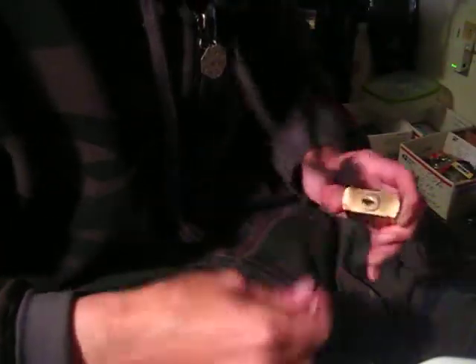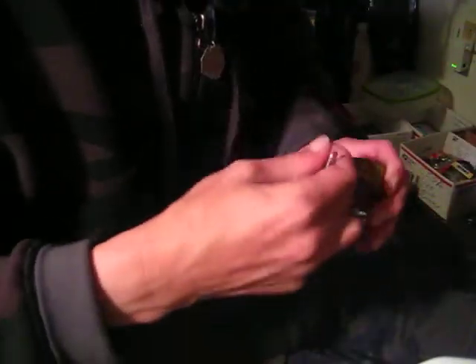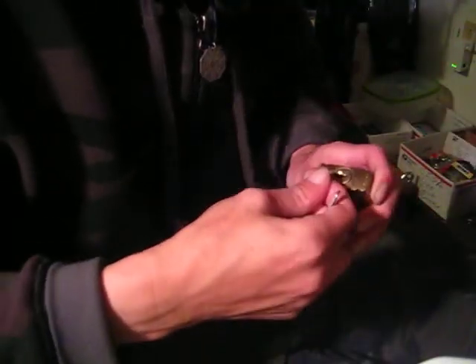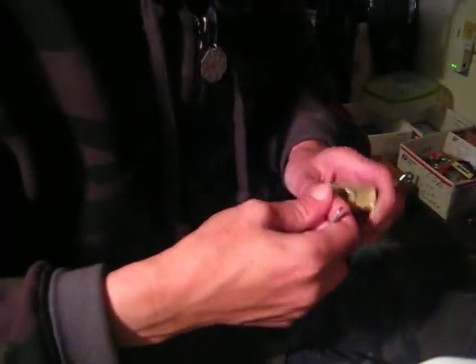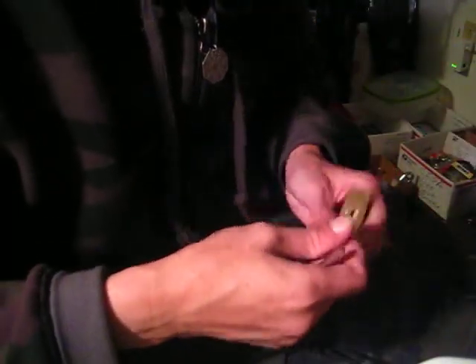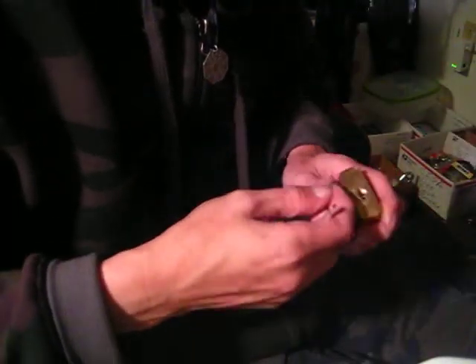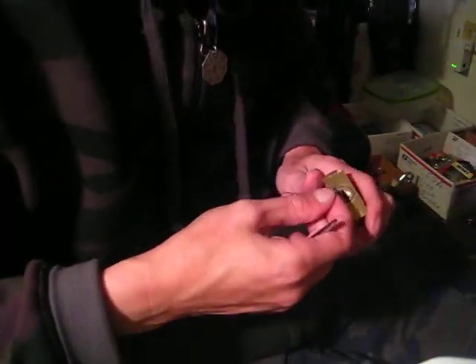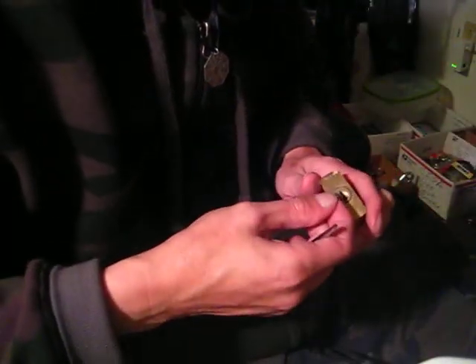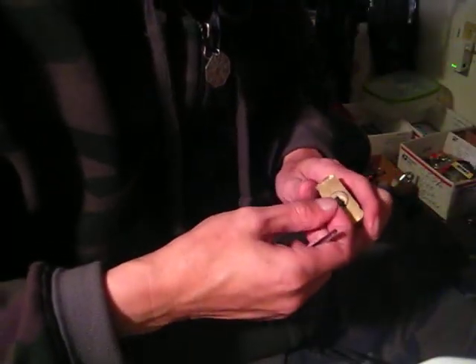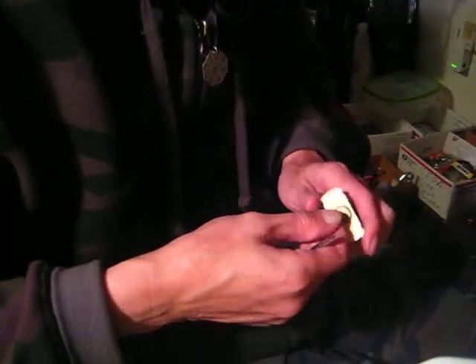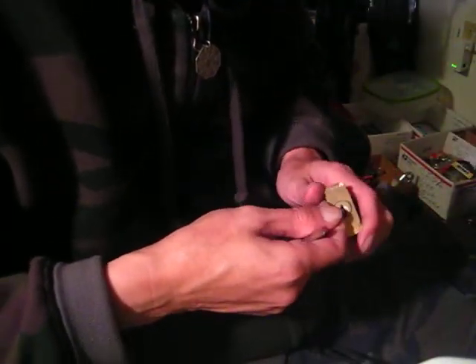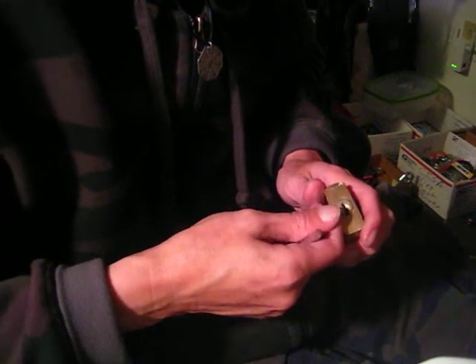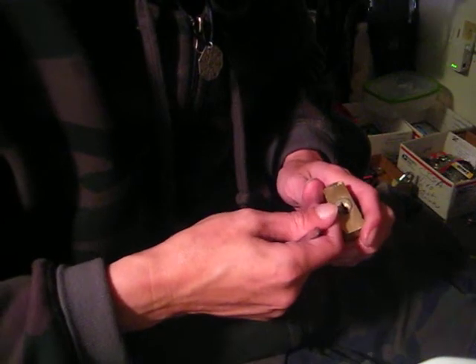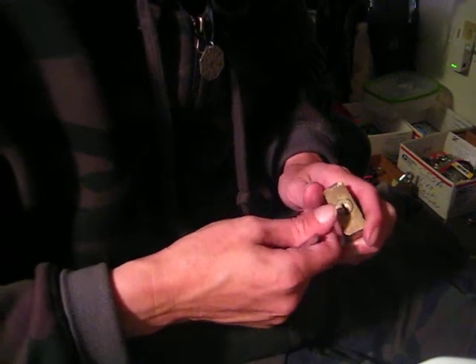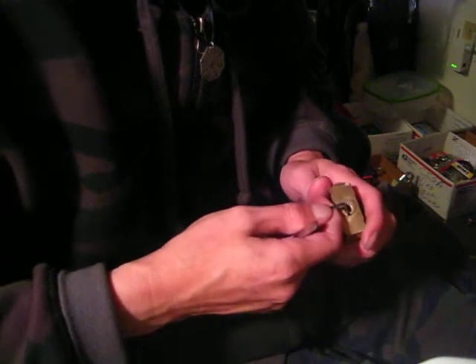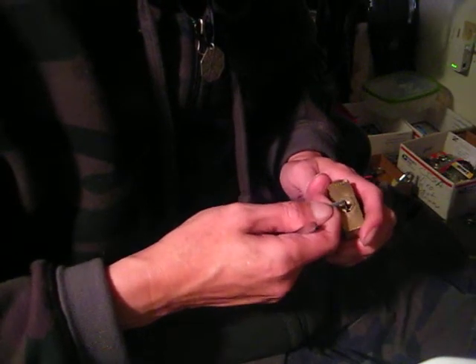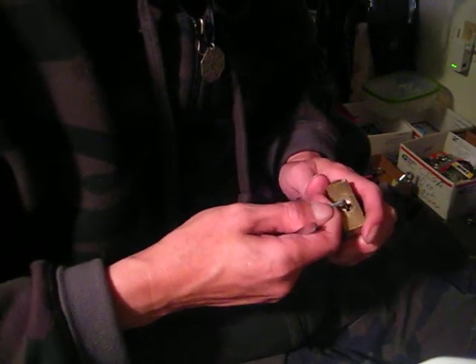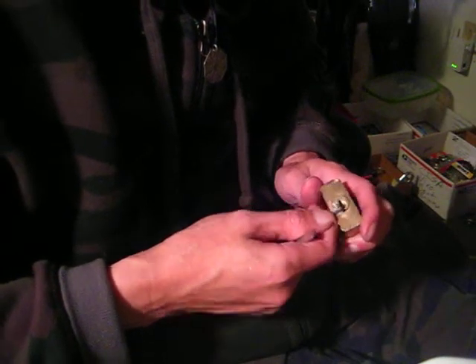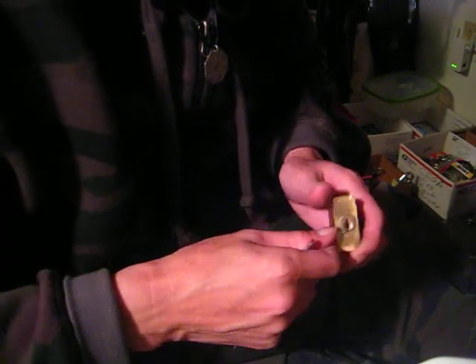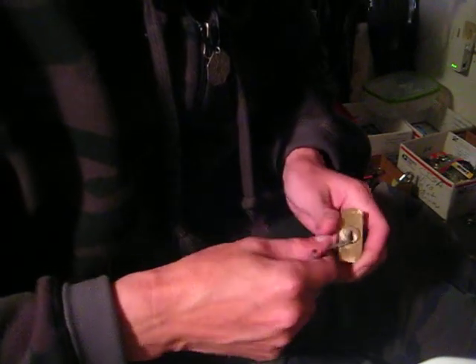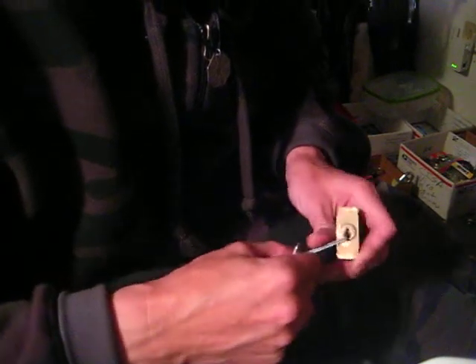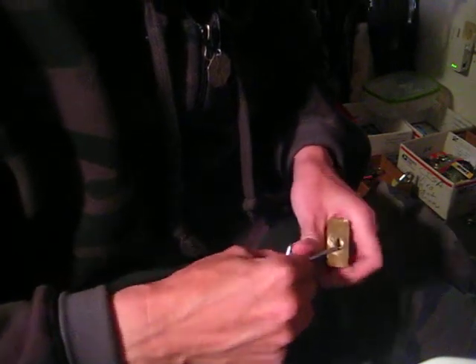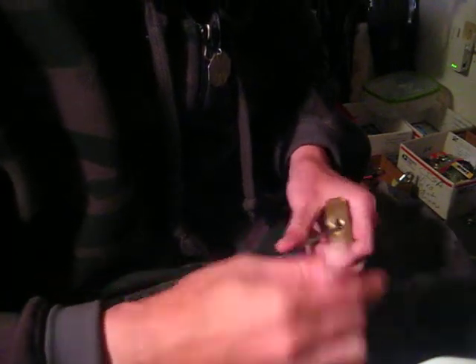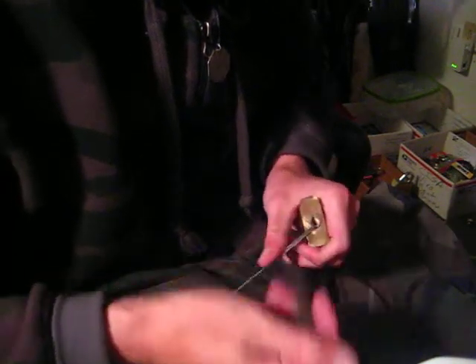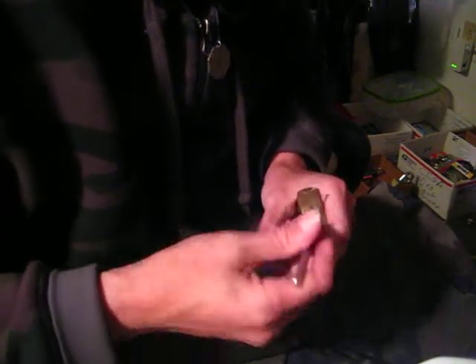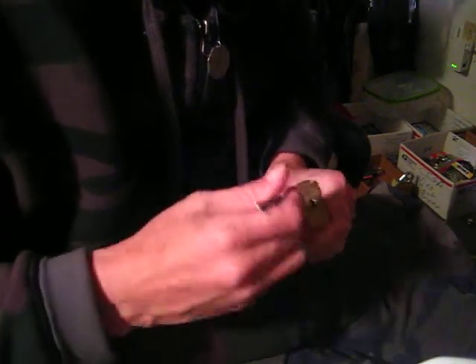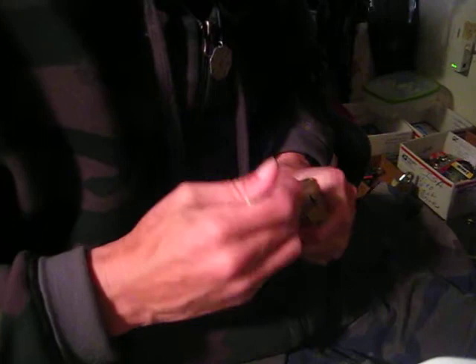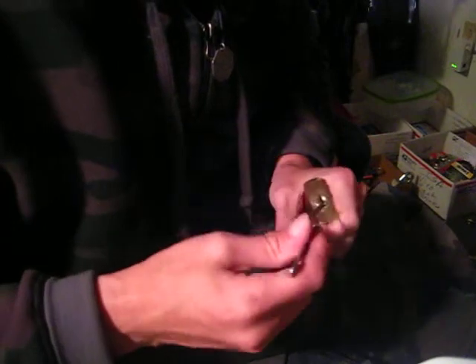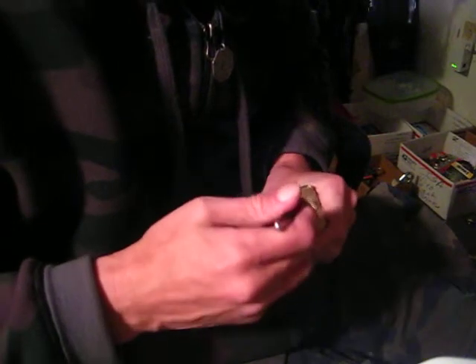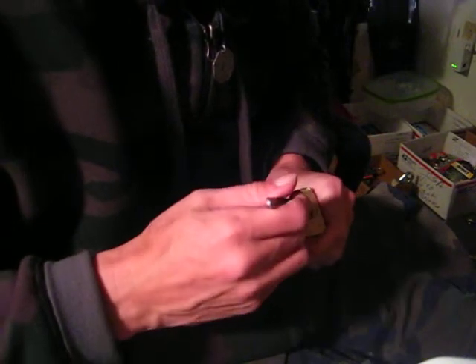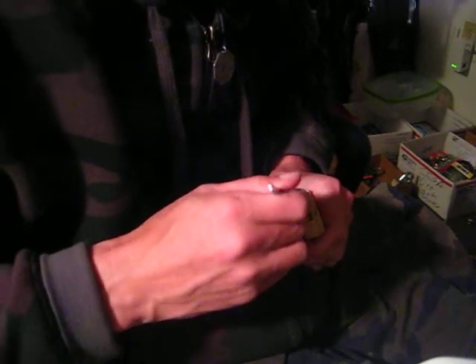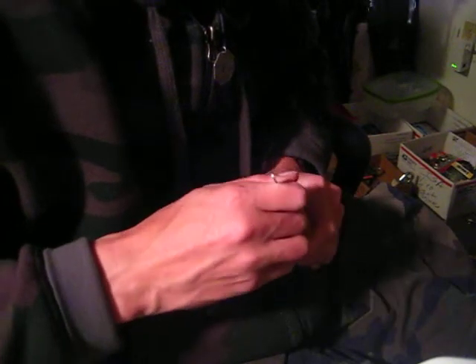It's a nice little lock. I have to pick it with counterclockwise tension. So I'm going to get it picked open here for you guys.